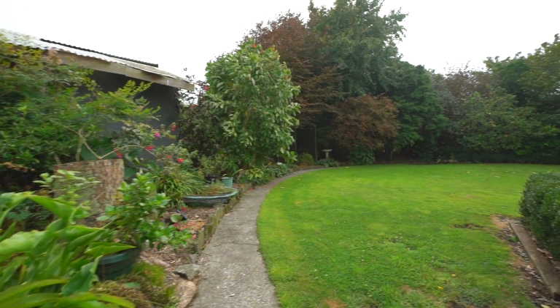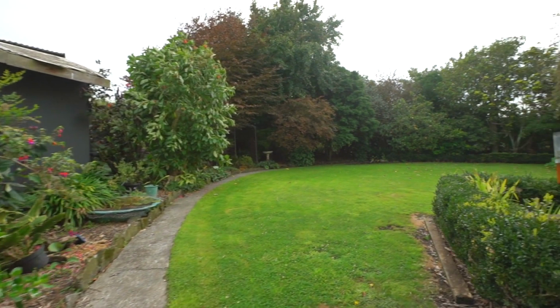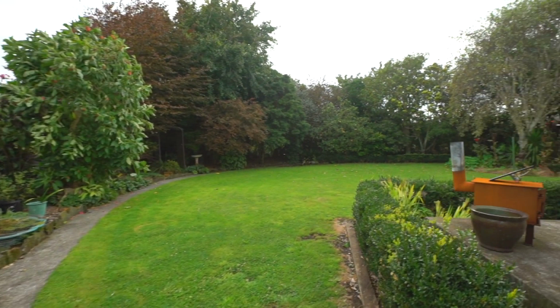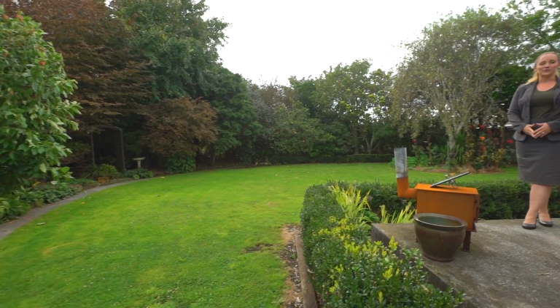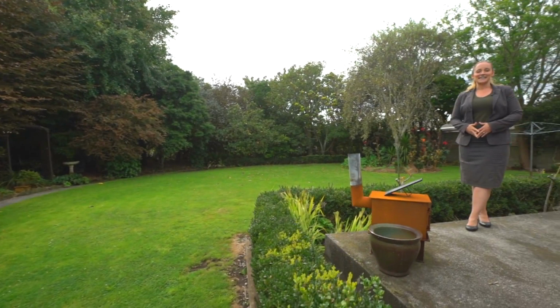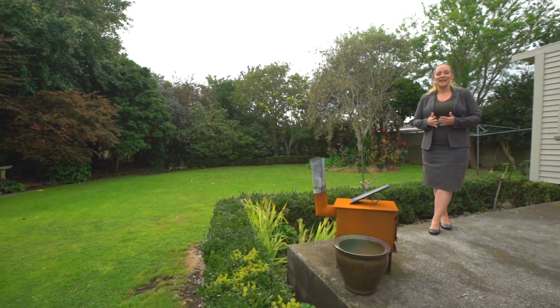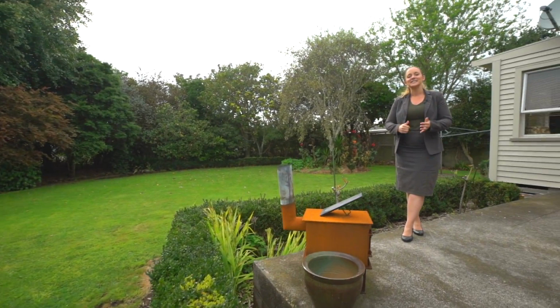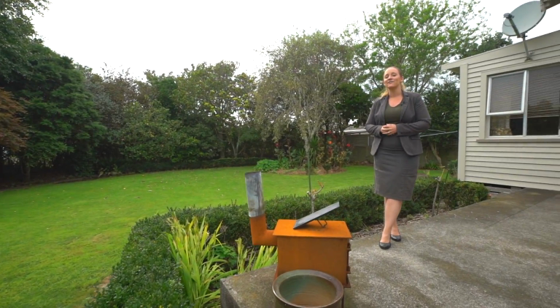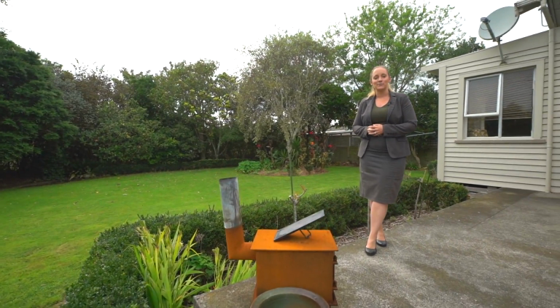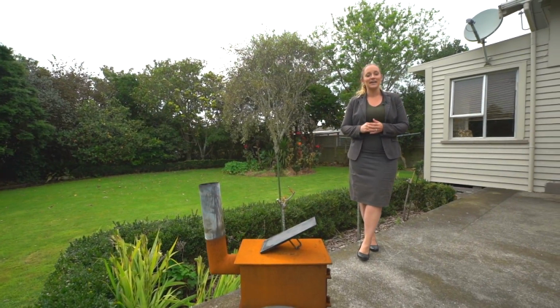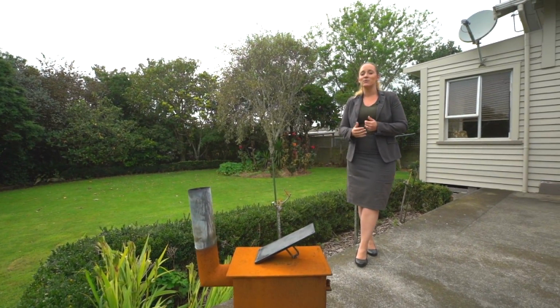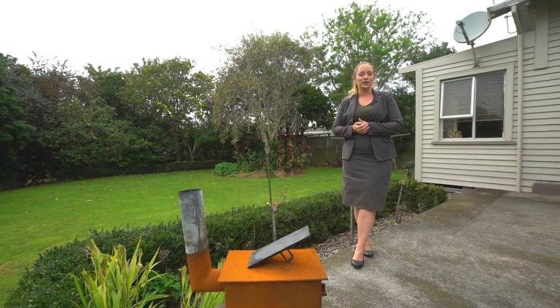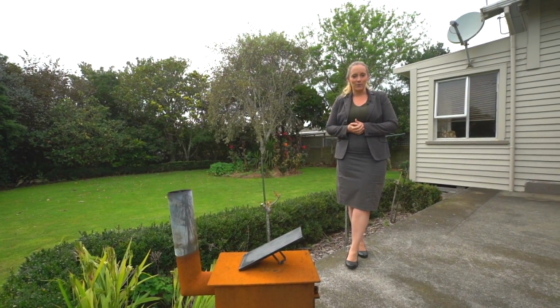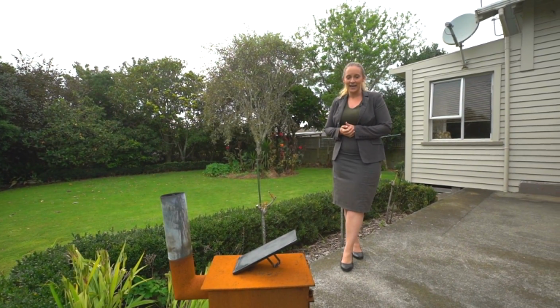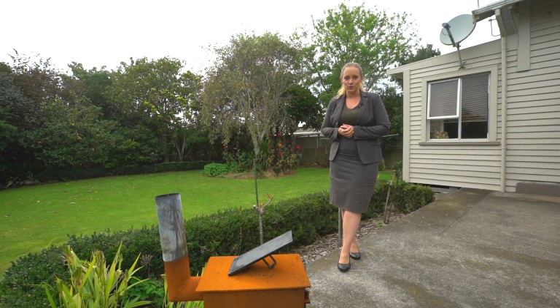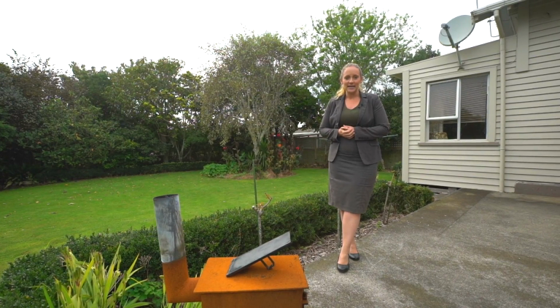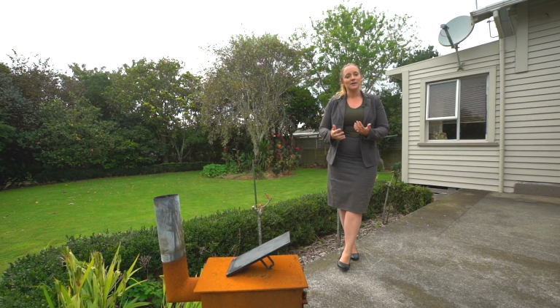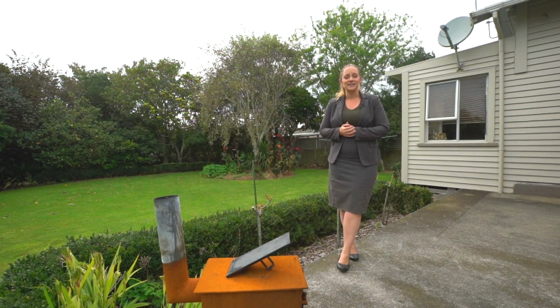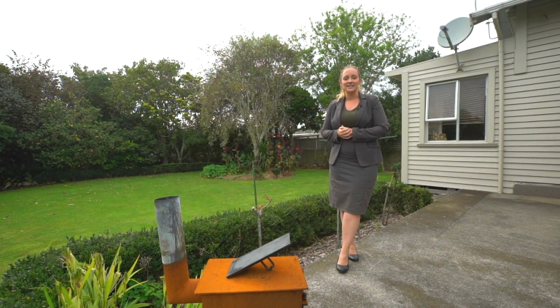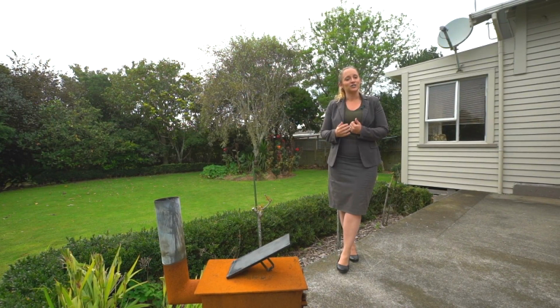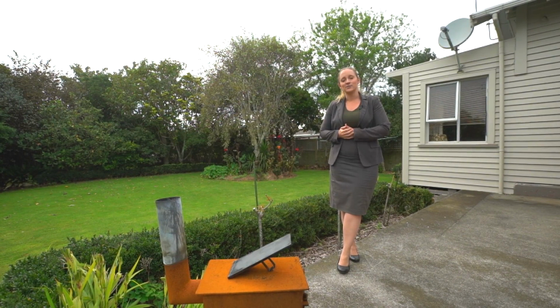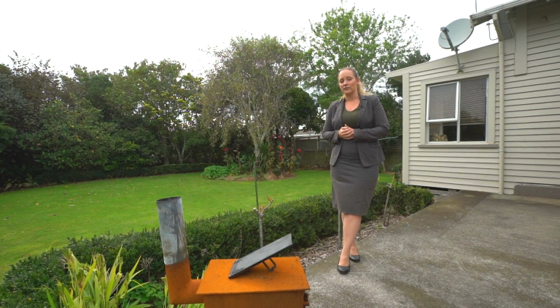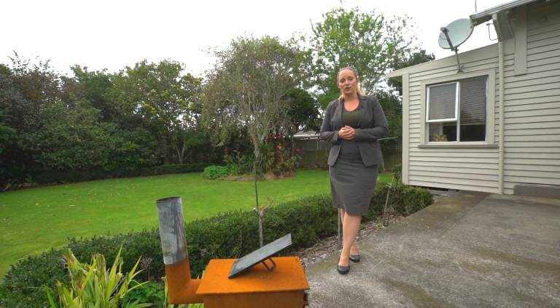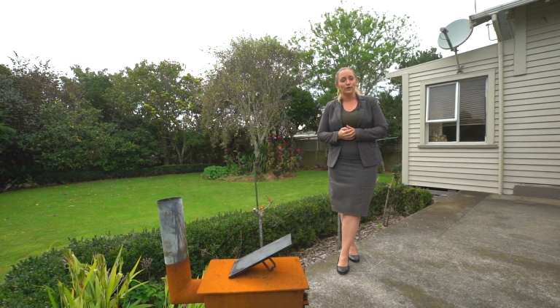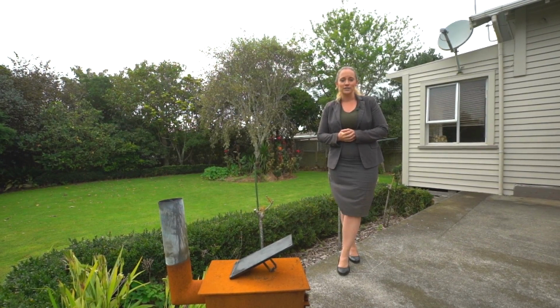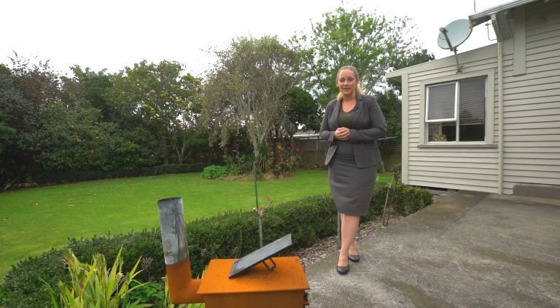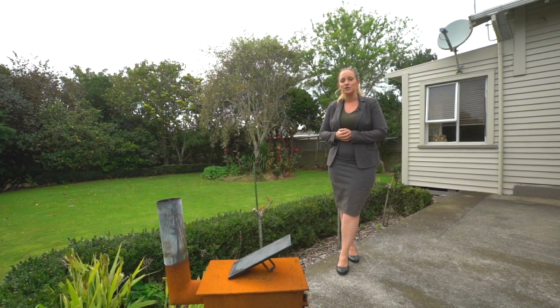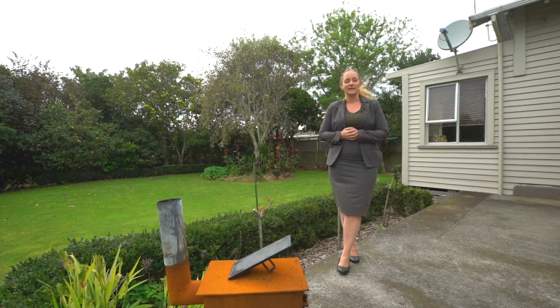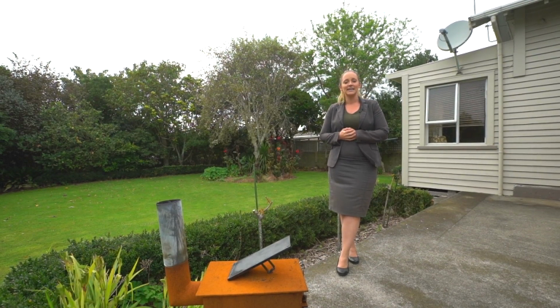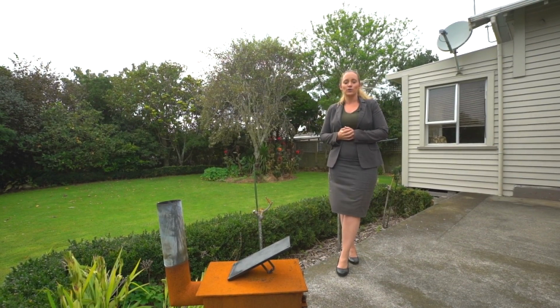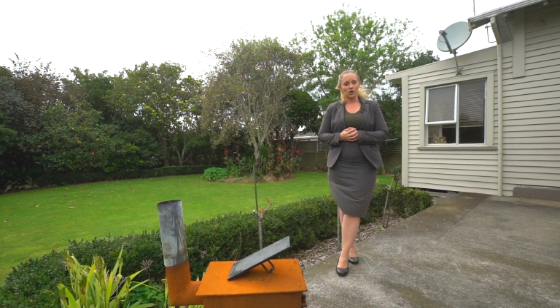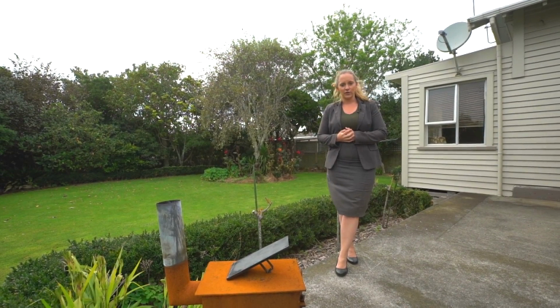Thanks for coming on this walkthrough tour with me today. As you can see it's a fabulous property ready and waiting for you to come on in and enjoy. As I mentioned at the start I don't think this one will be around long, so I urge you to contact me as soon as you possibly can to arrange a time to view.